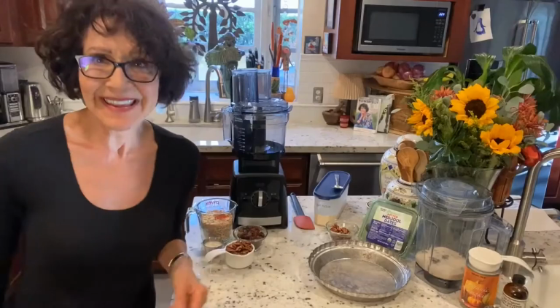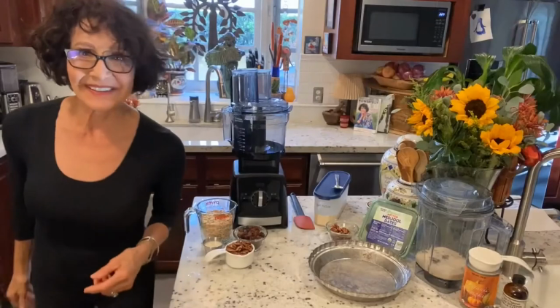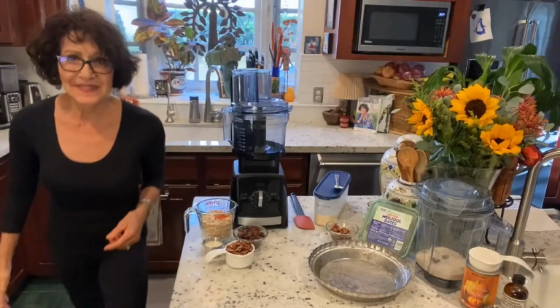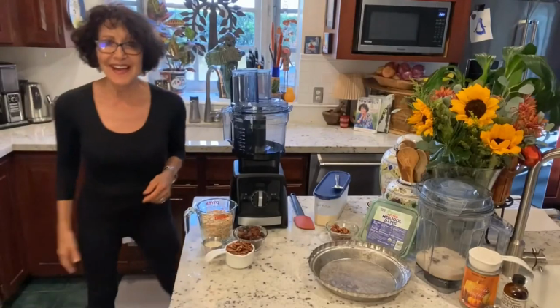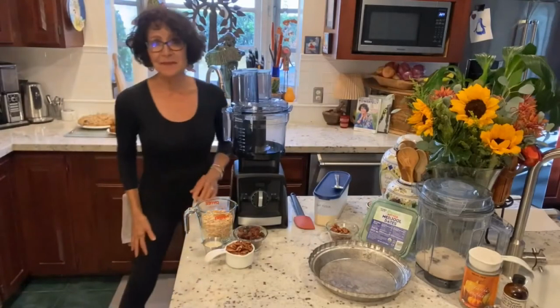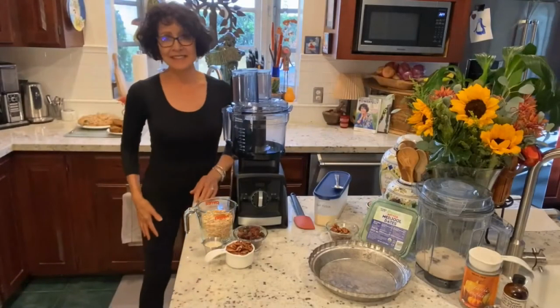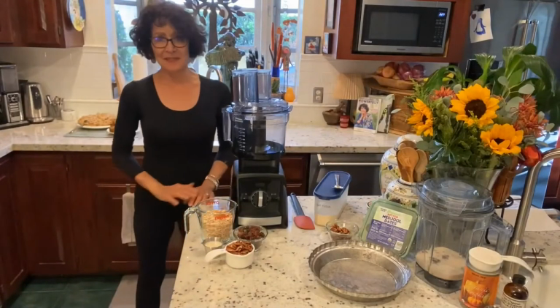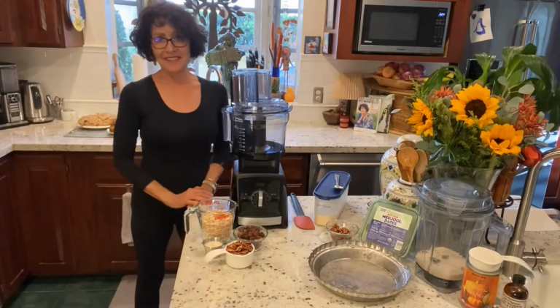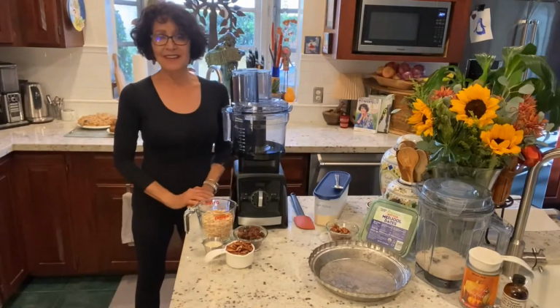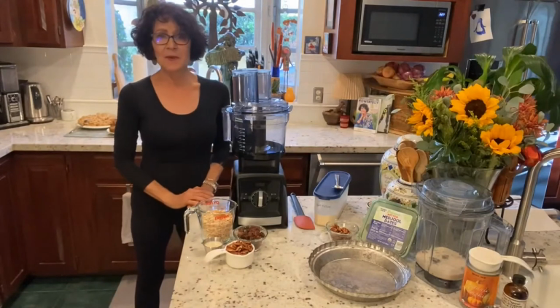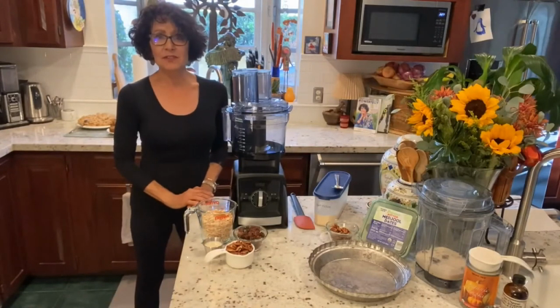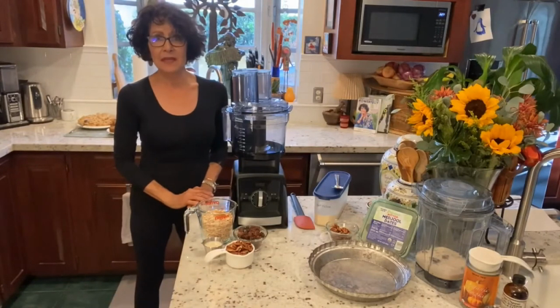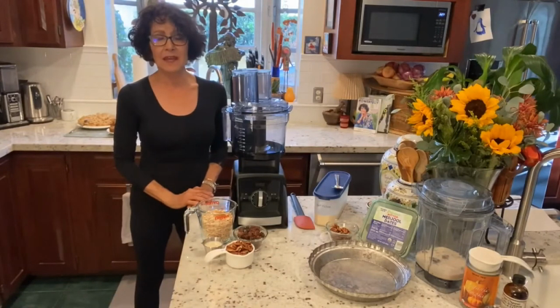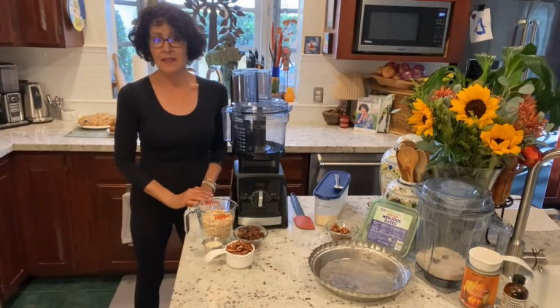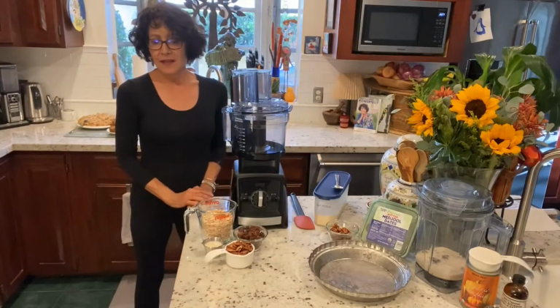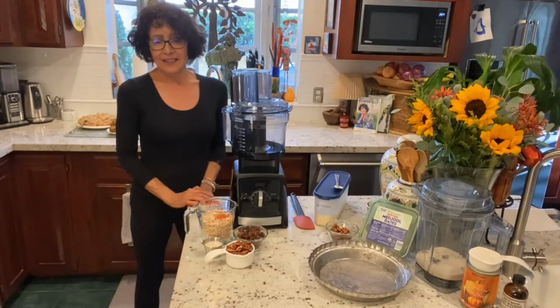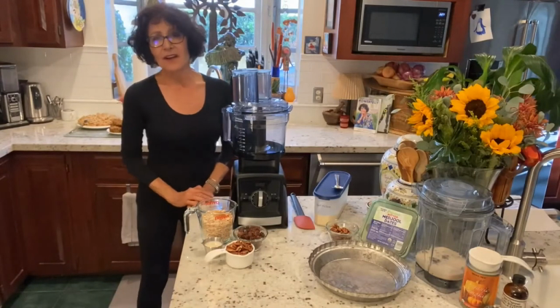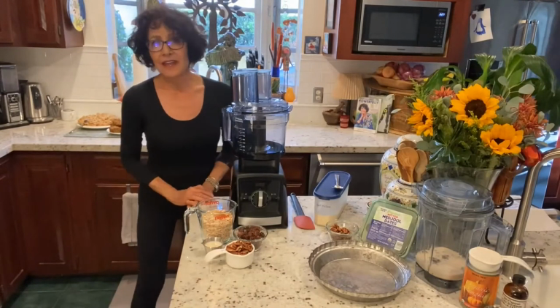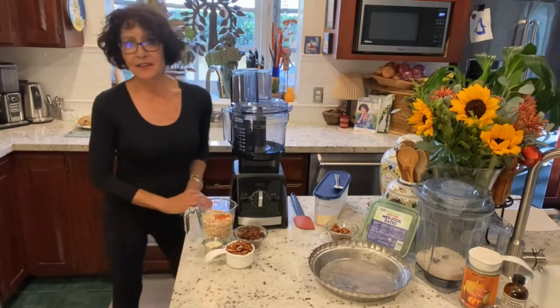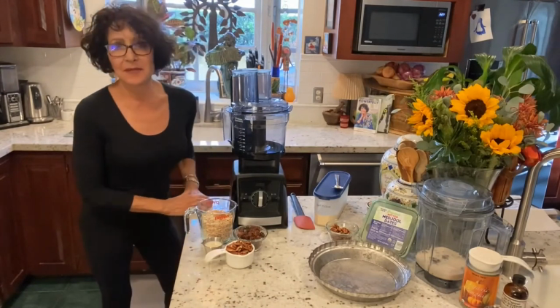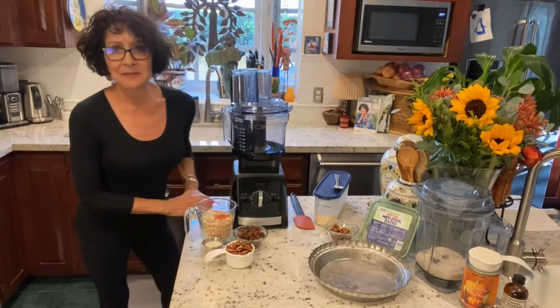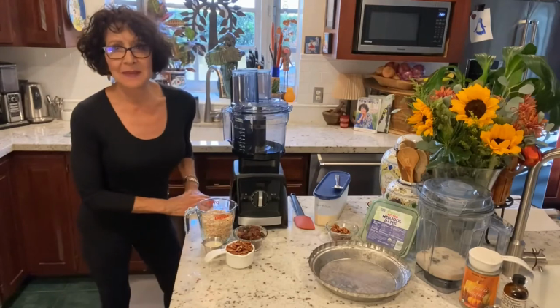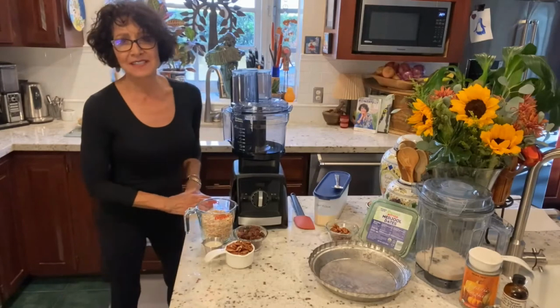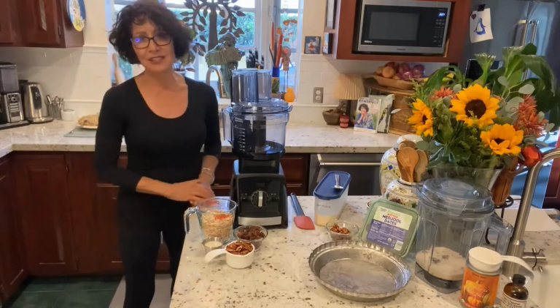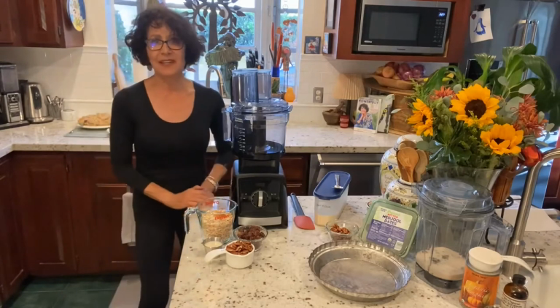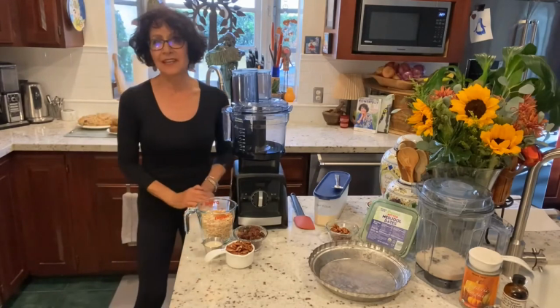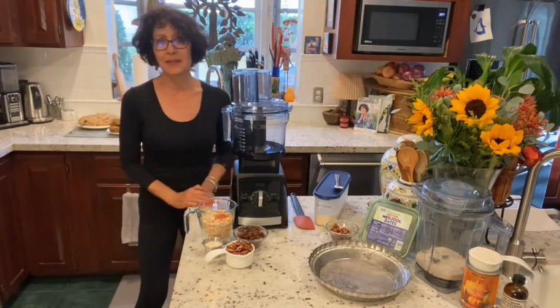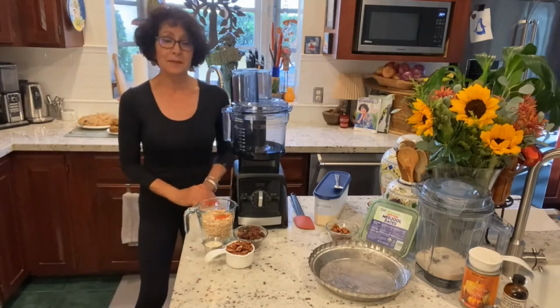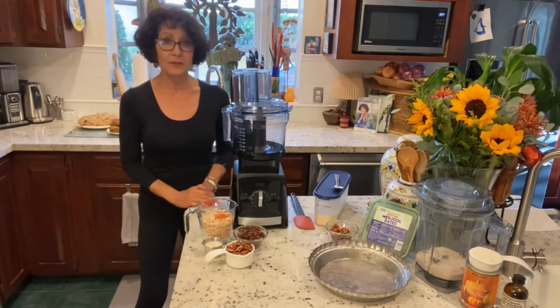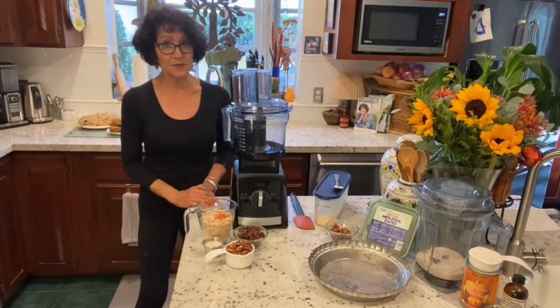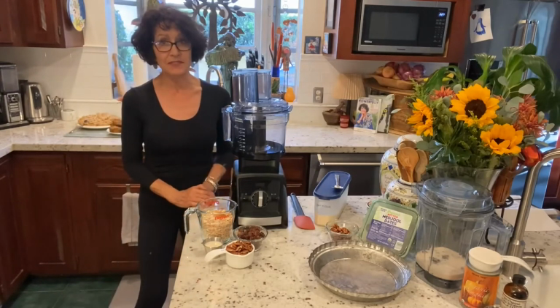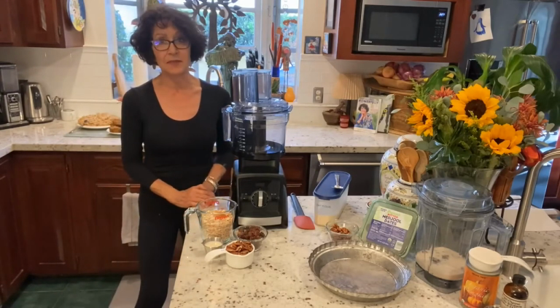Hello, I'm Nan Simonson and I'm about to make what I'll call a holiday pumpkin pie, but it's actually an anytime pumpkin or sweet potato pie.